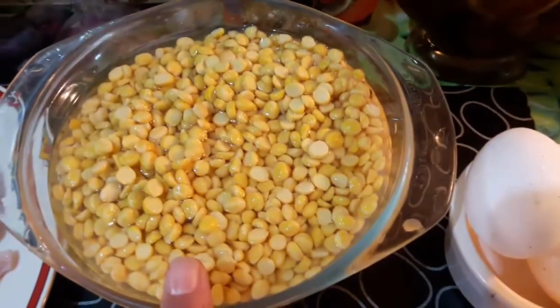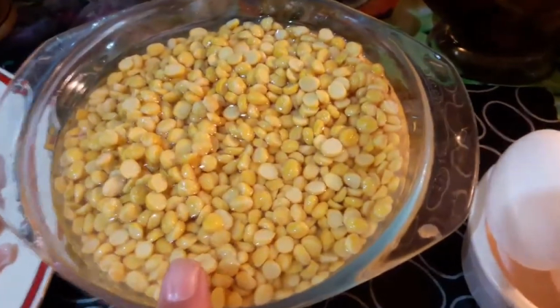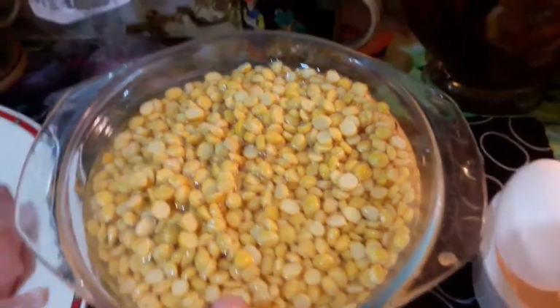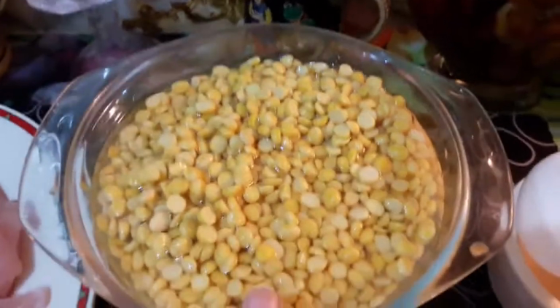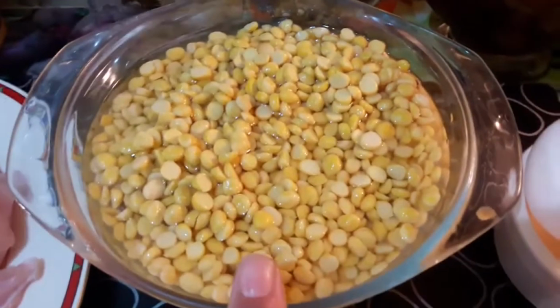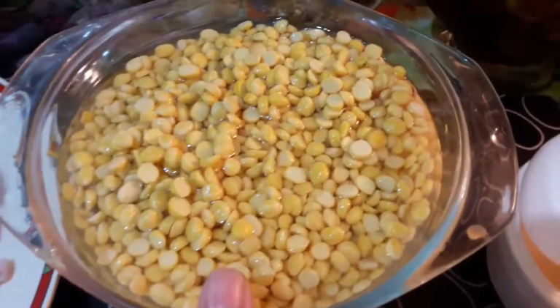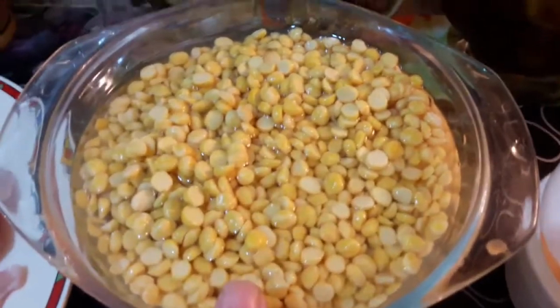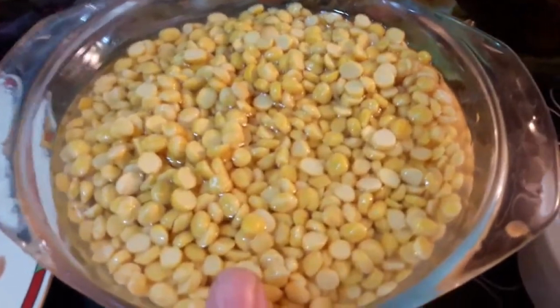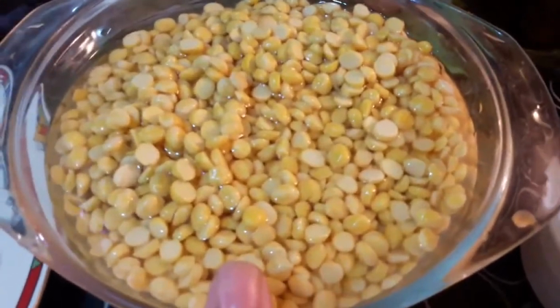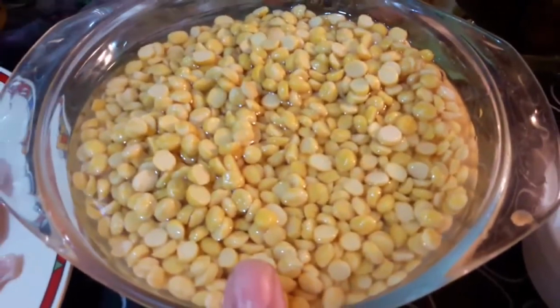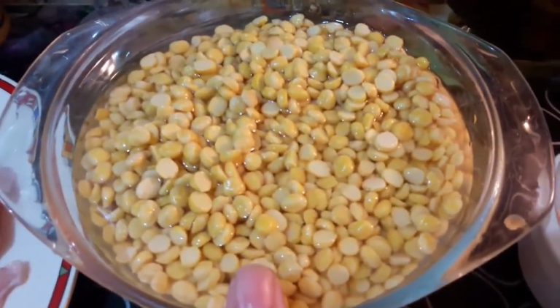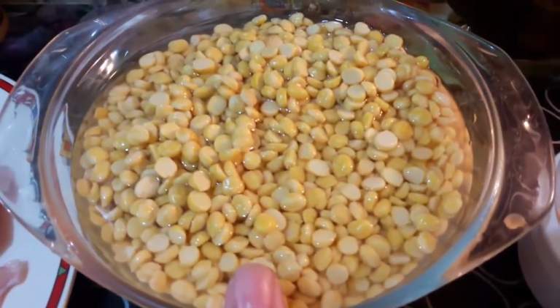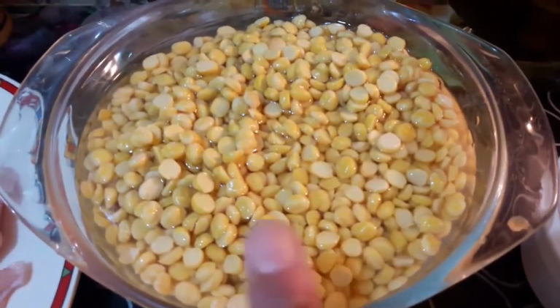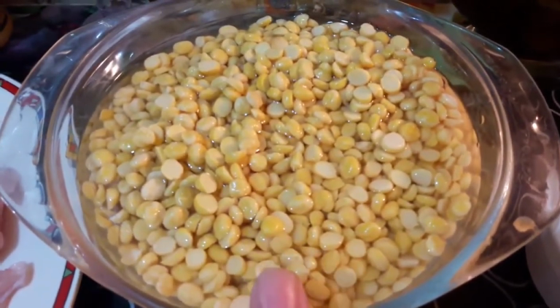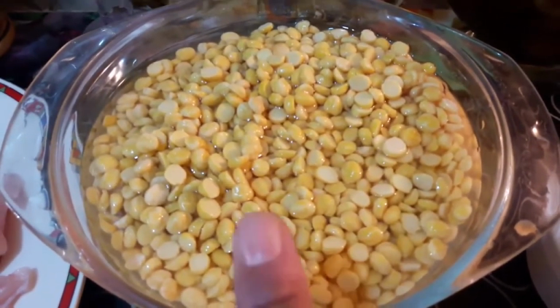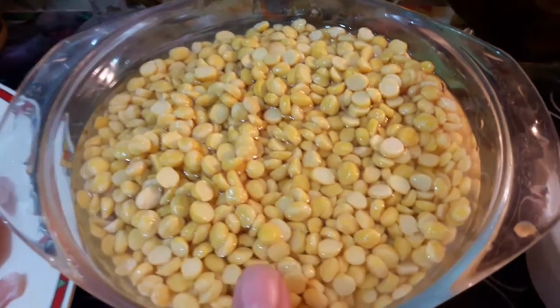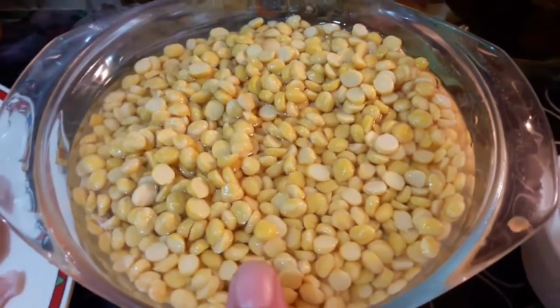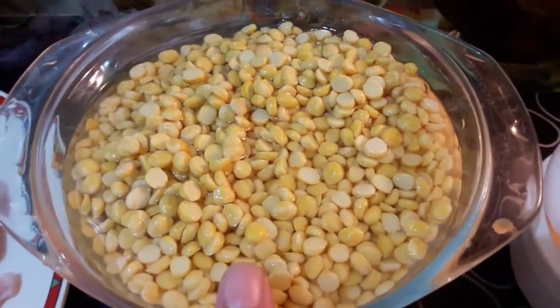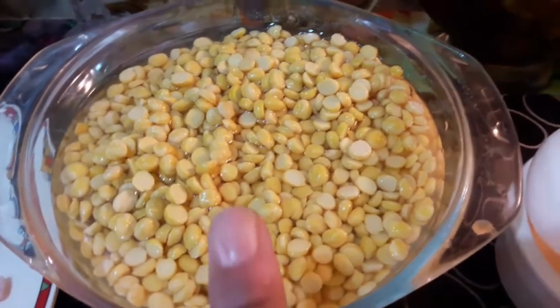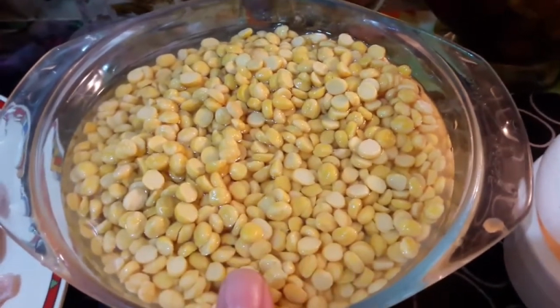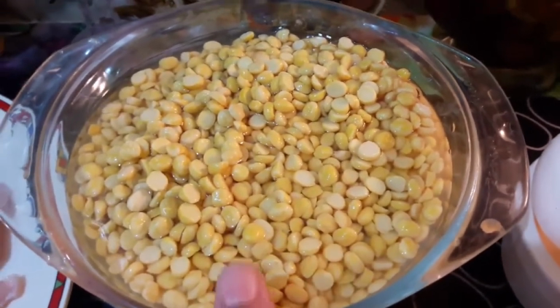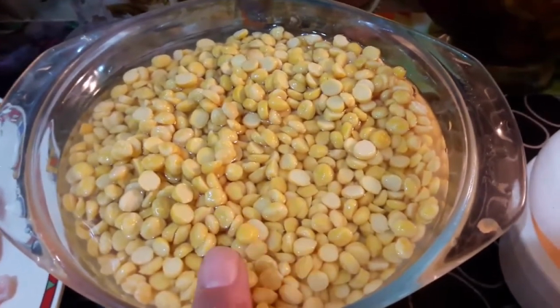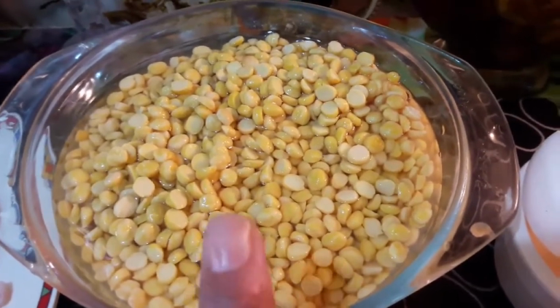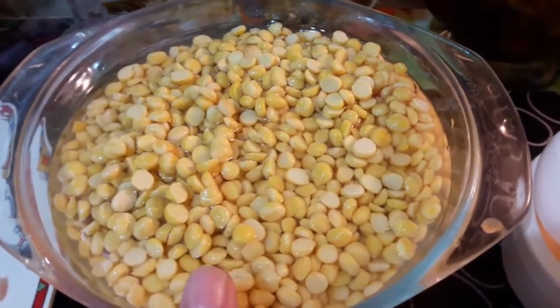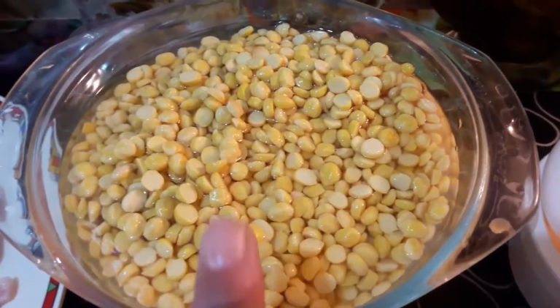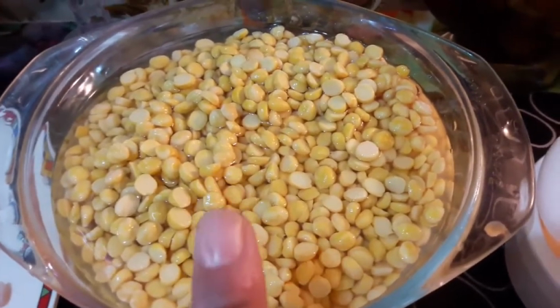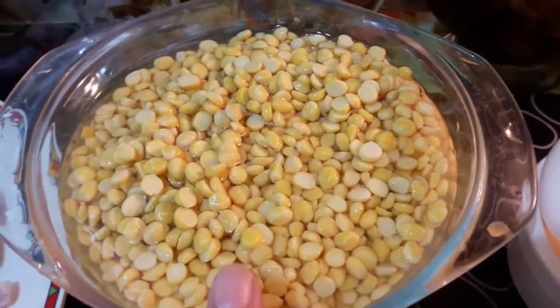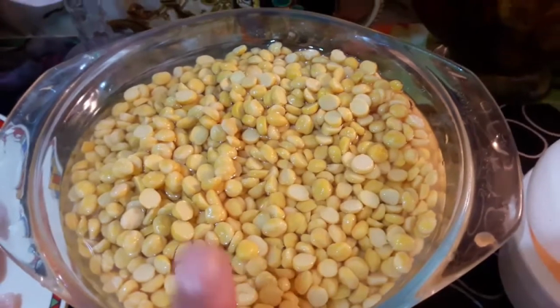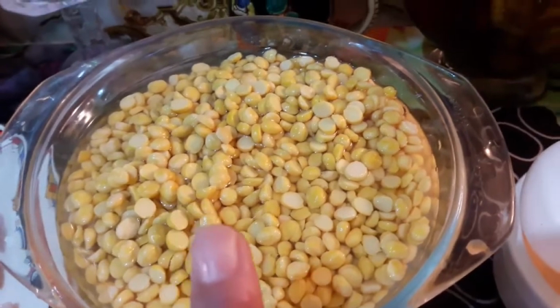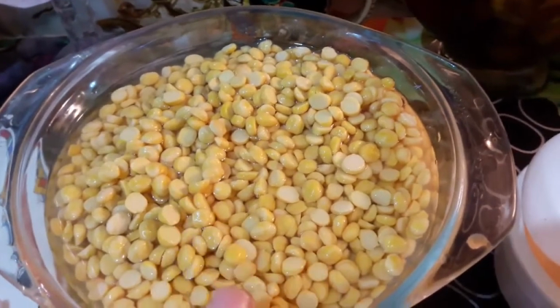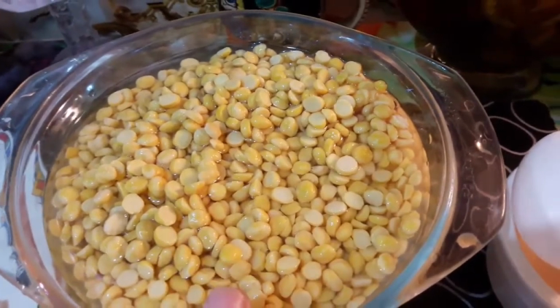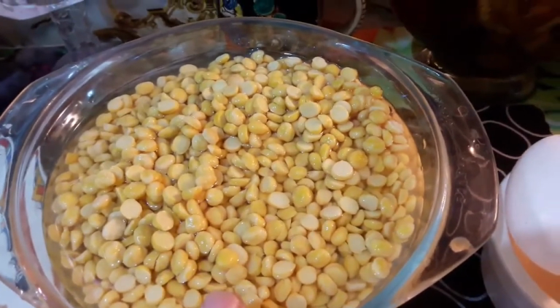You can see two cups of chana dal — I have soaked it approximately one hour before. Wash it well and leave it in water for one hour.